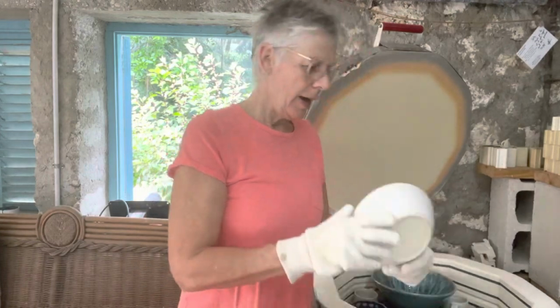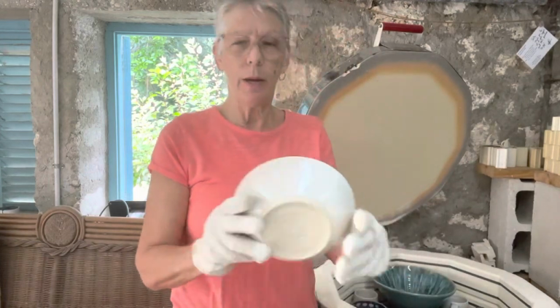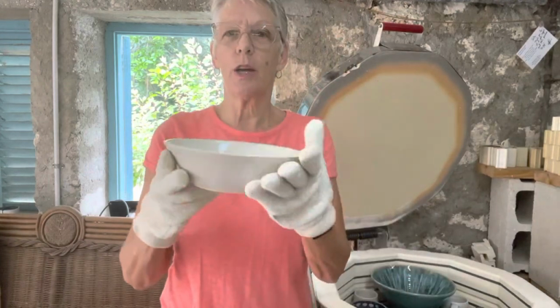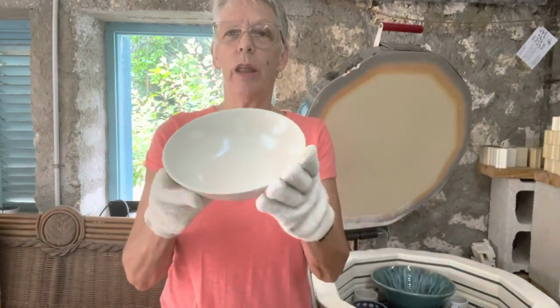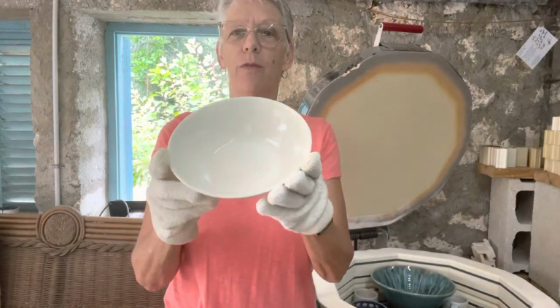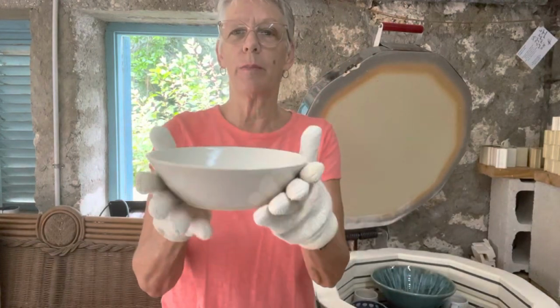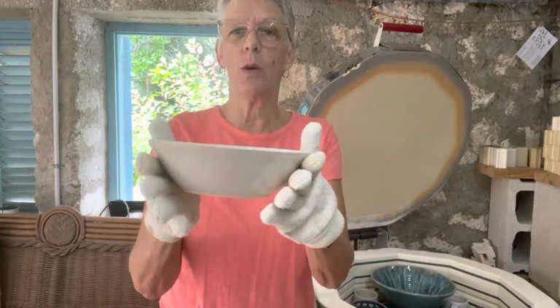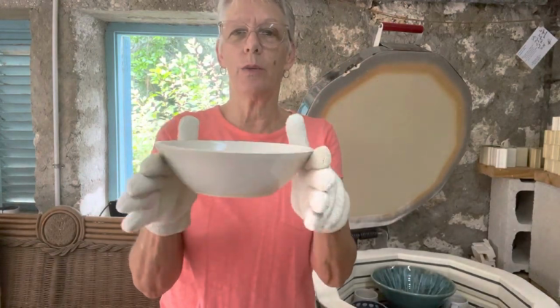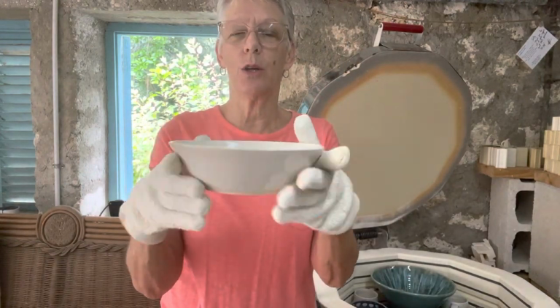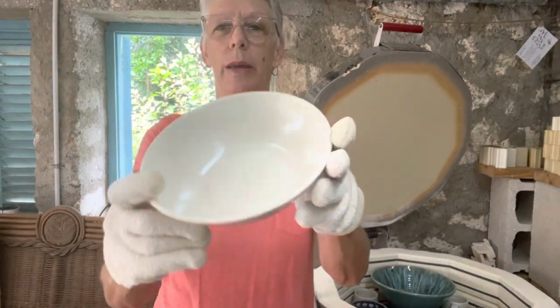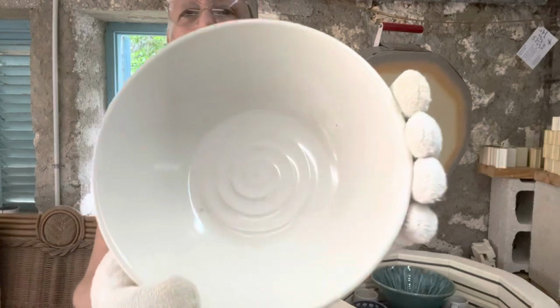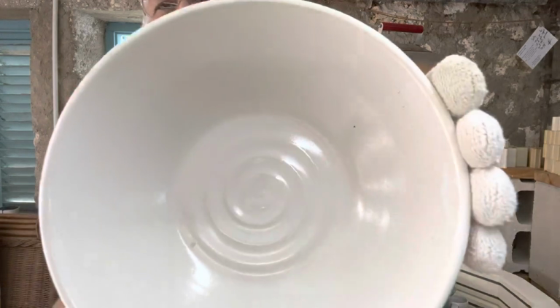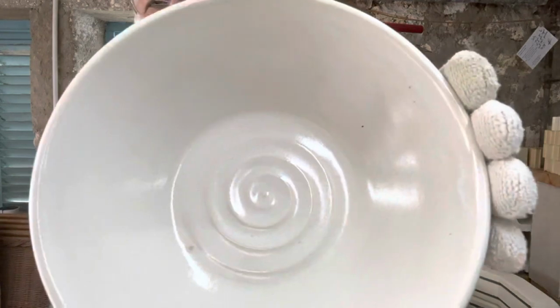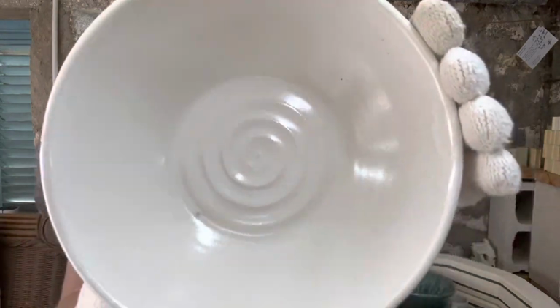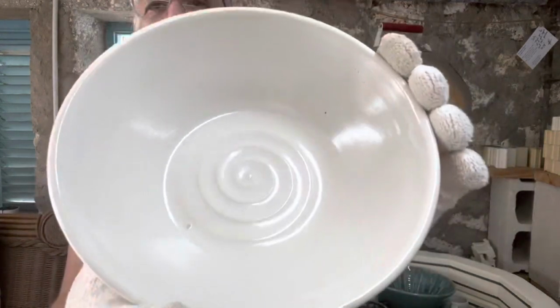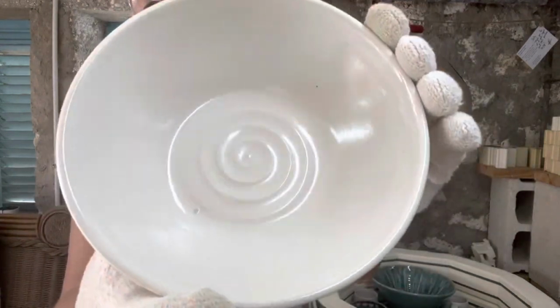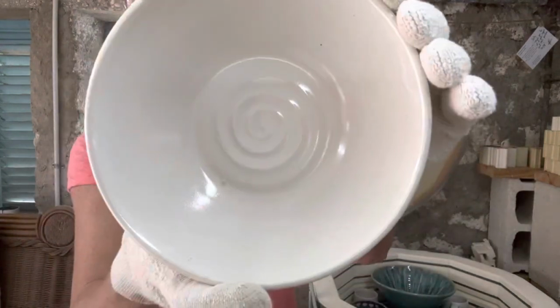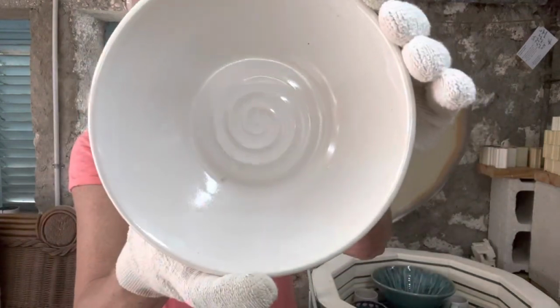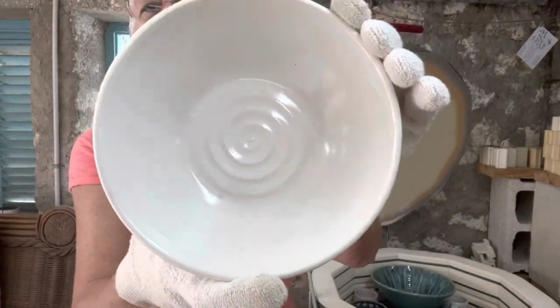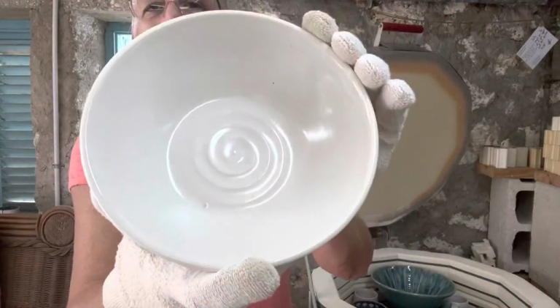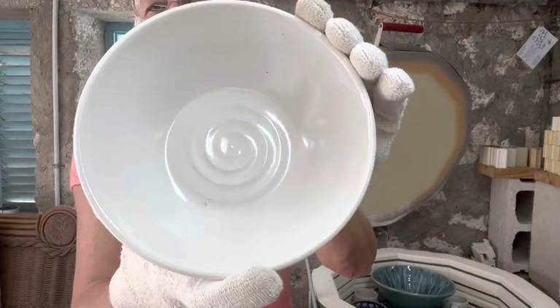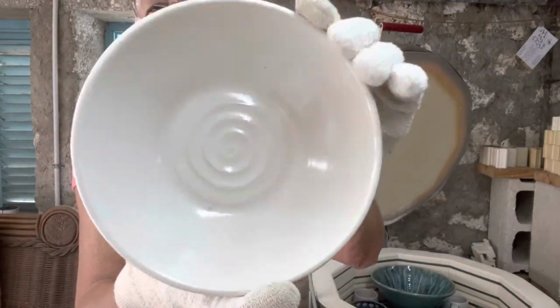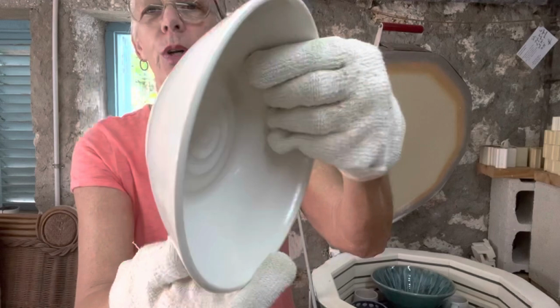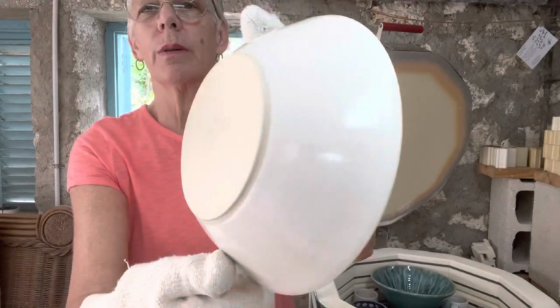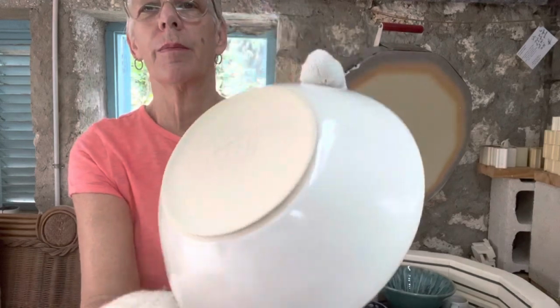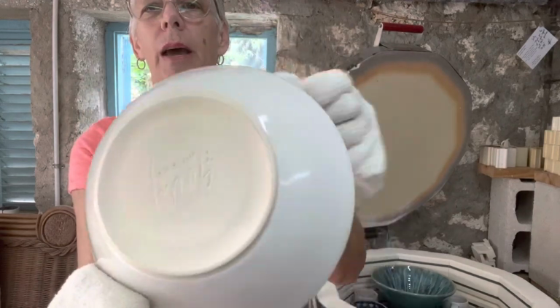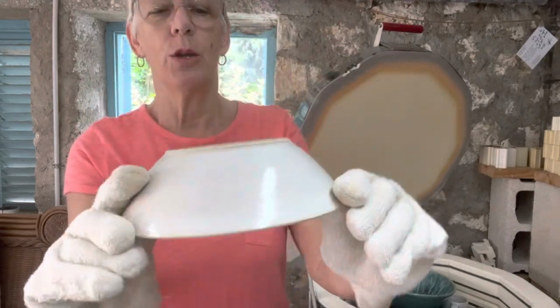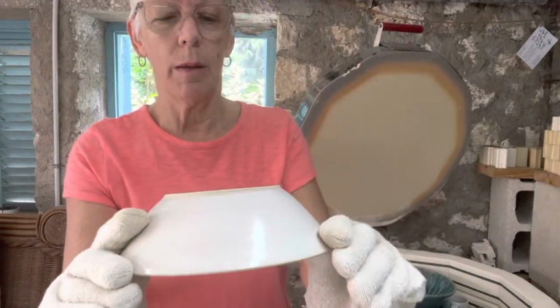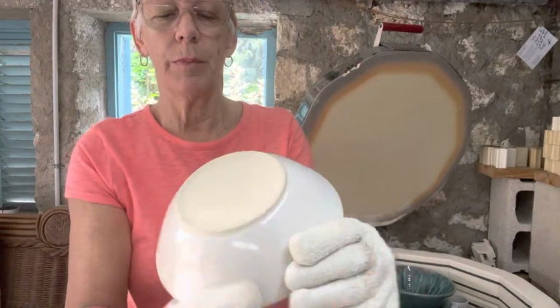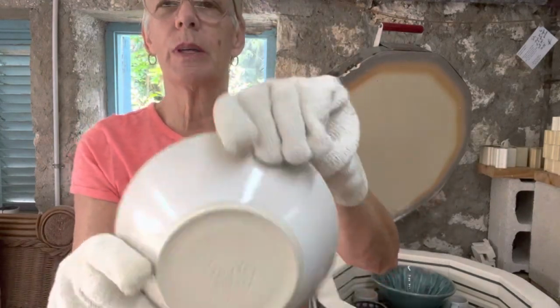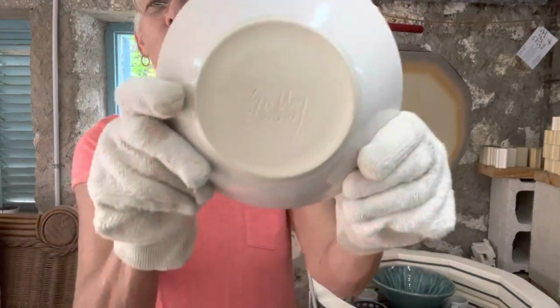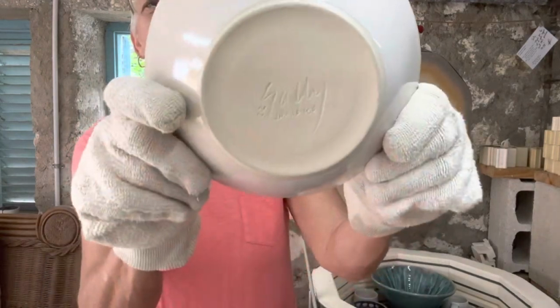Here's the second bowl - I've made four of them. This beautiful lustrous eggshell is just gorgeous. And there's my signature on the back.